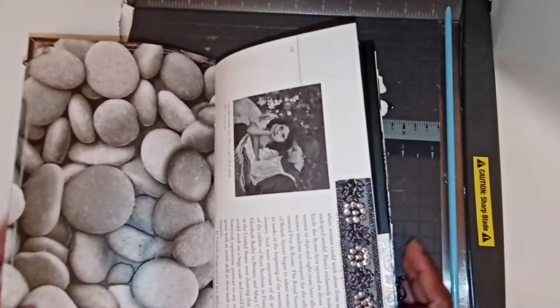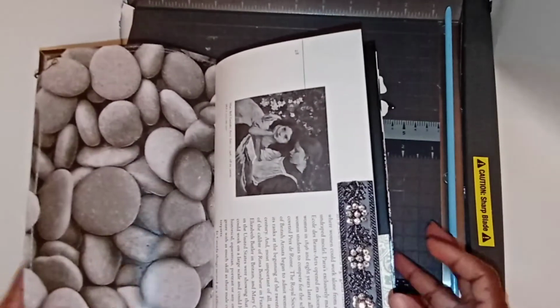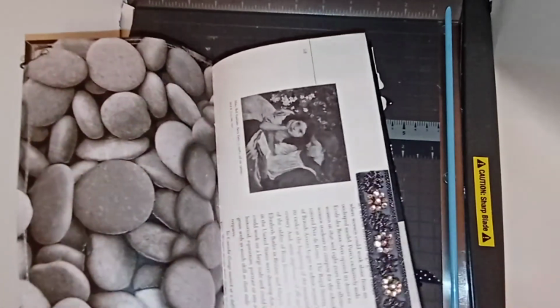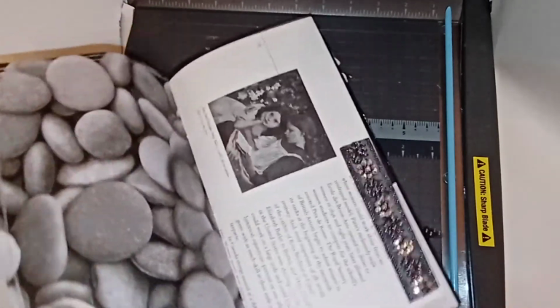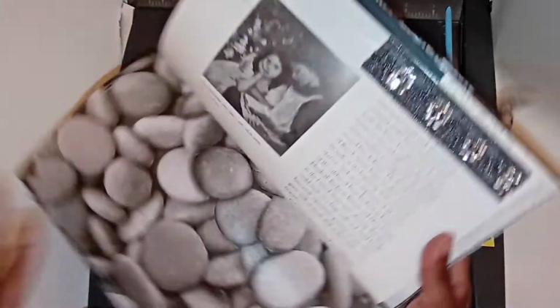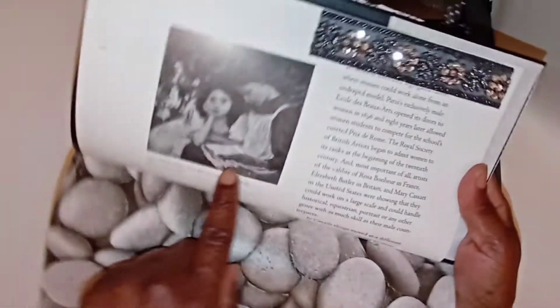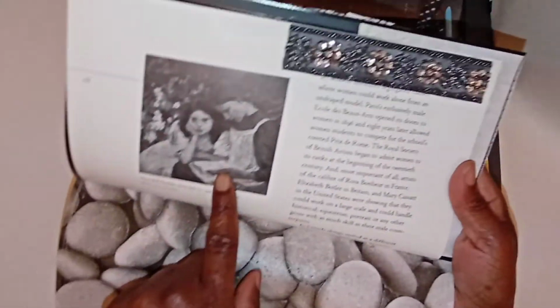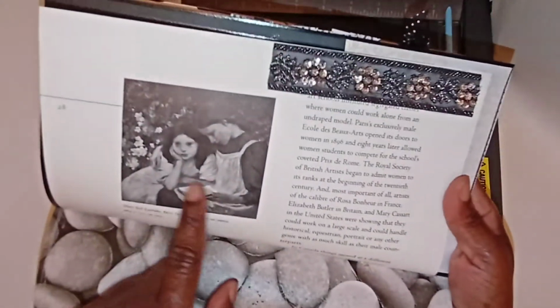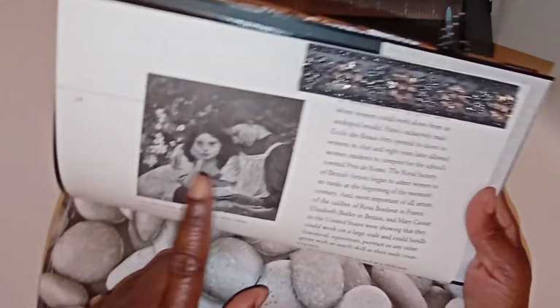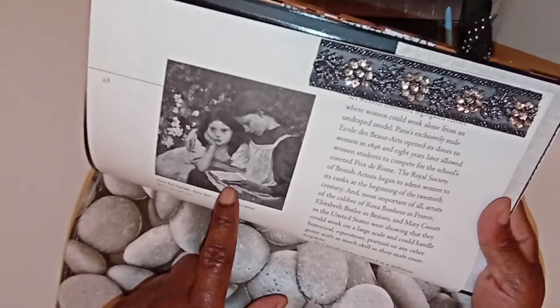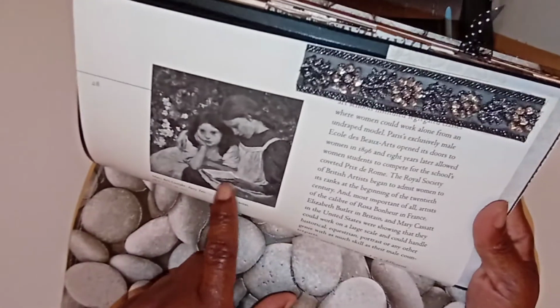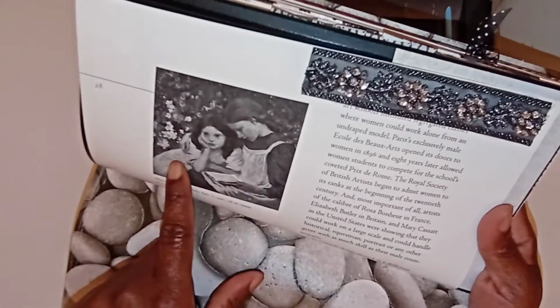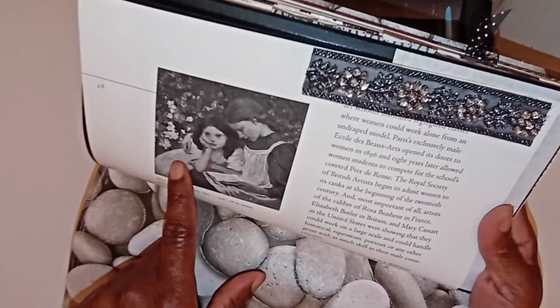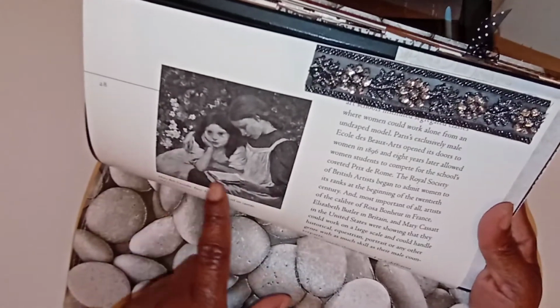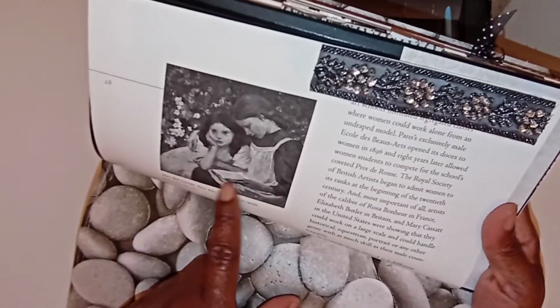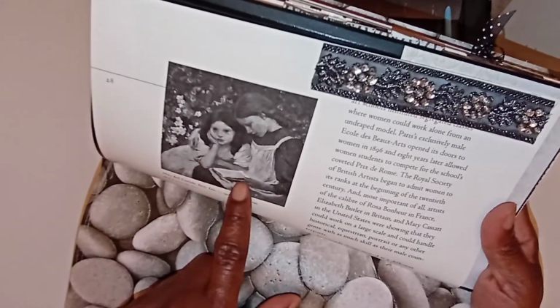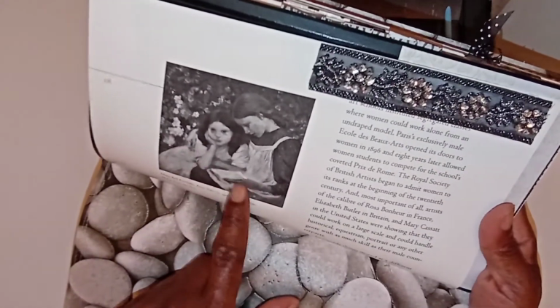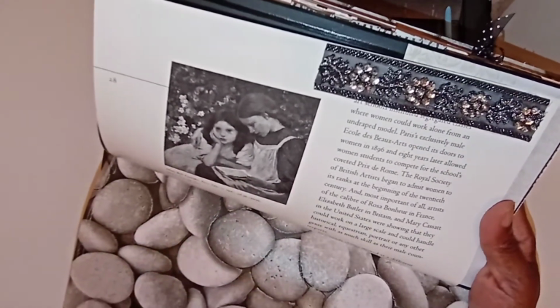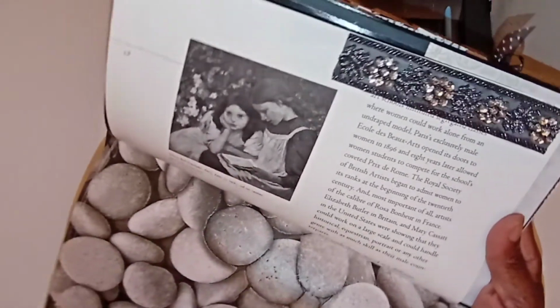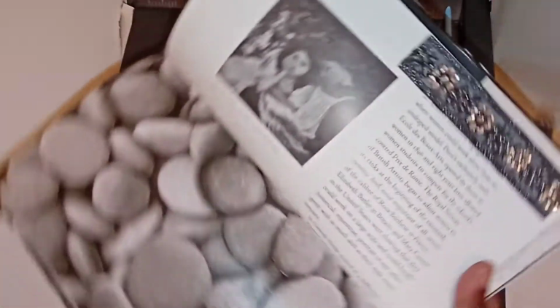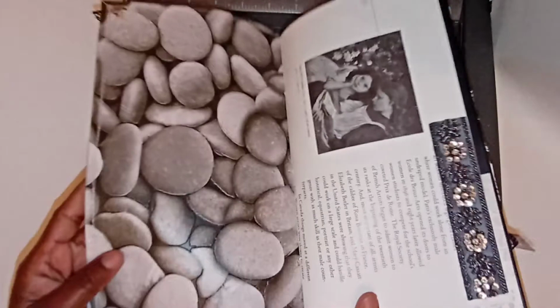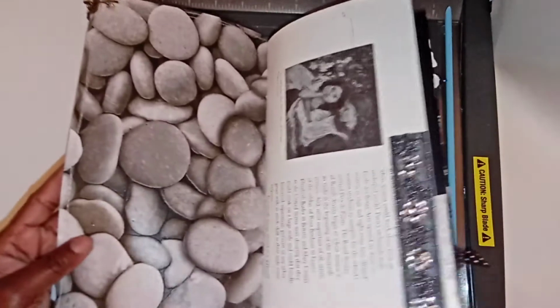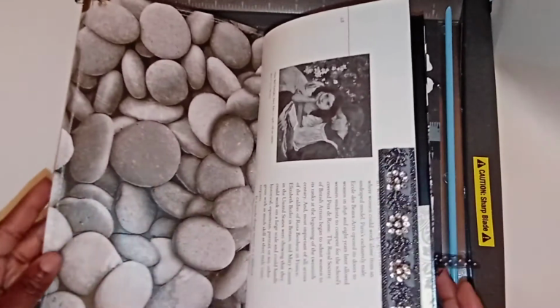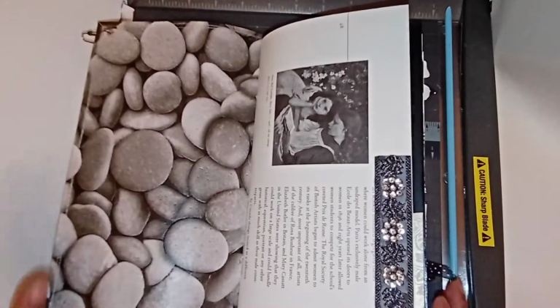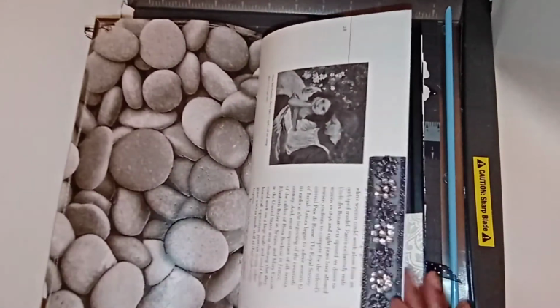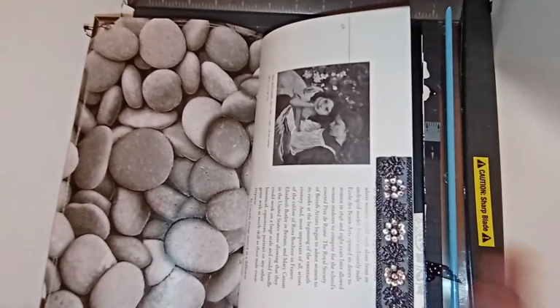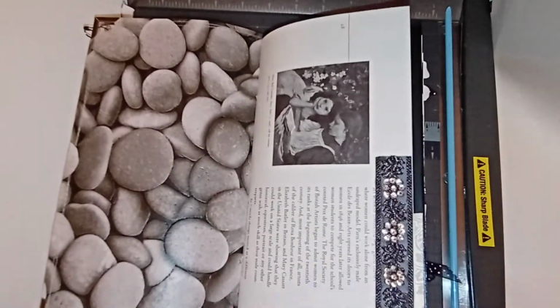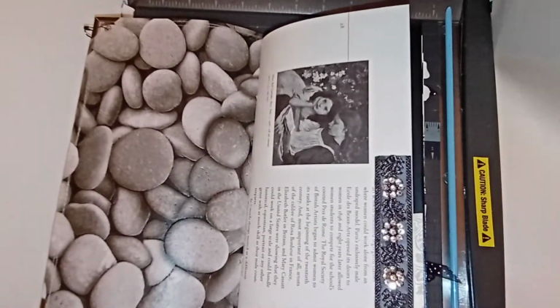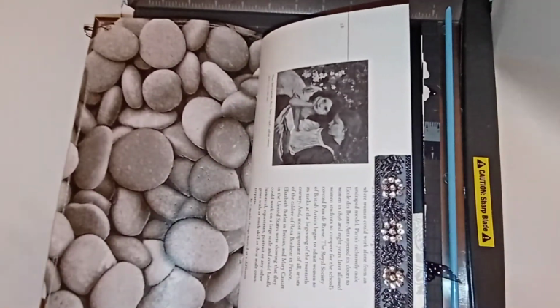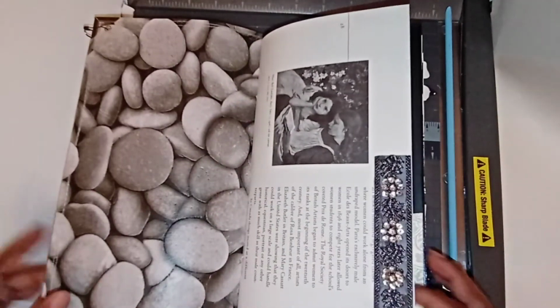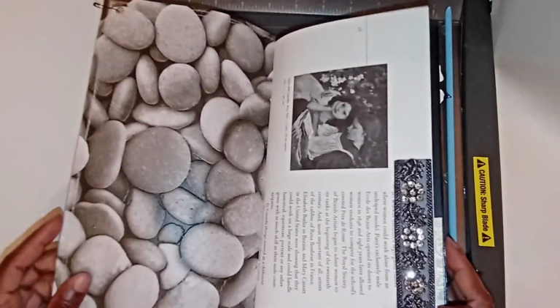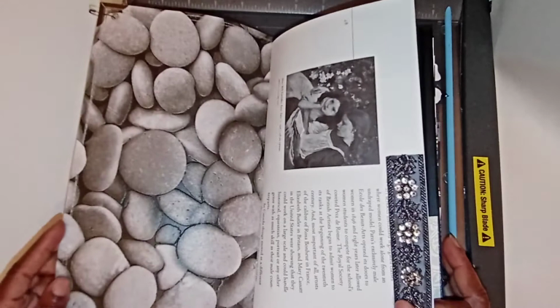I love the first page because it shows two young ladies reading, and I would like to imagine that that's a journal. So enjoy the flip through of this lovely journal that I've created.